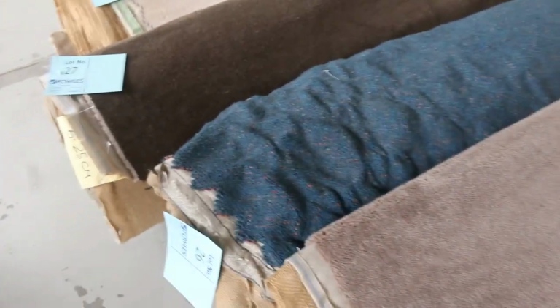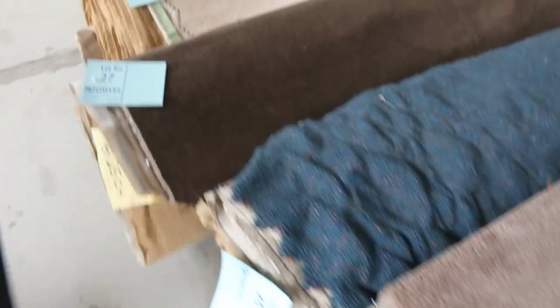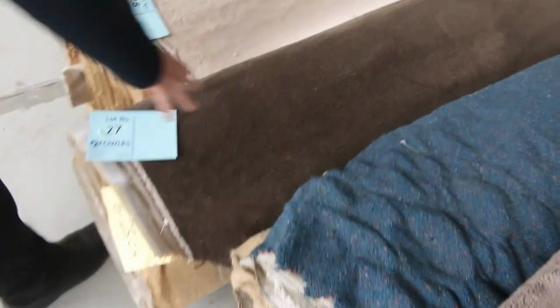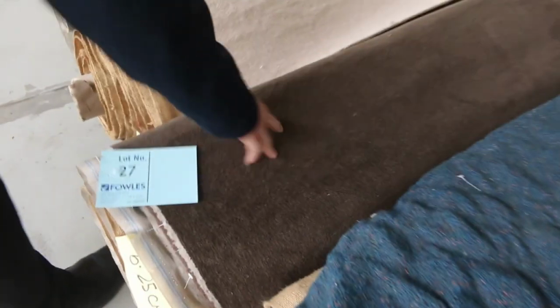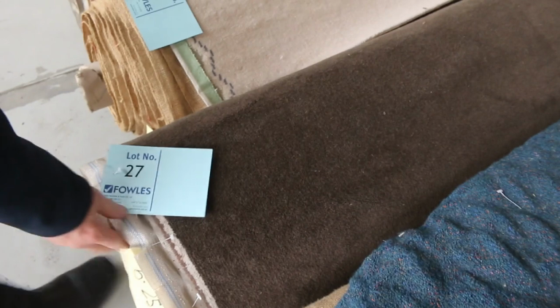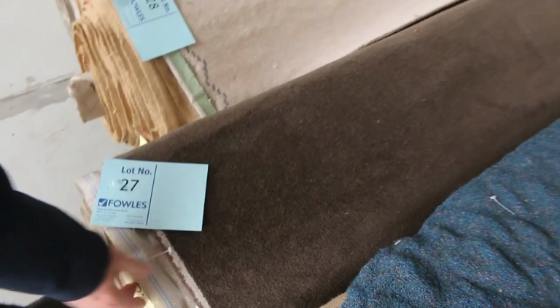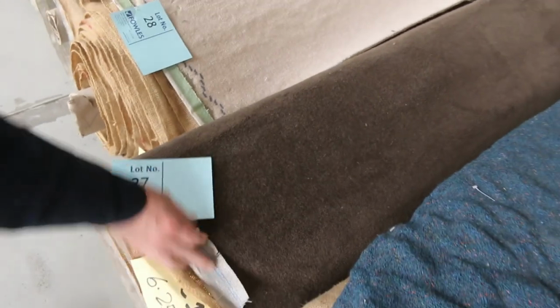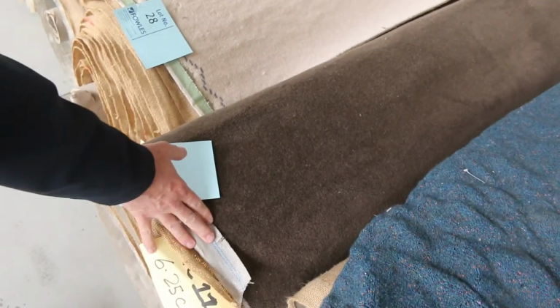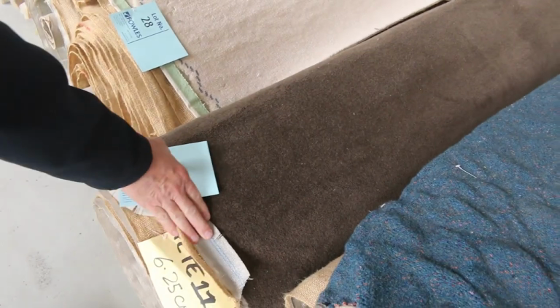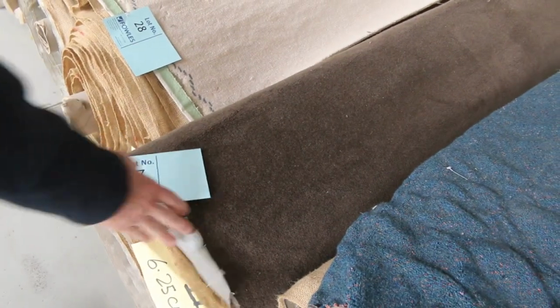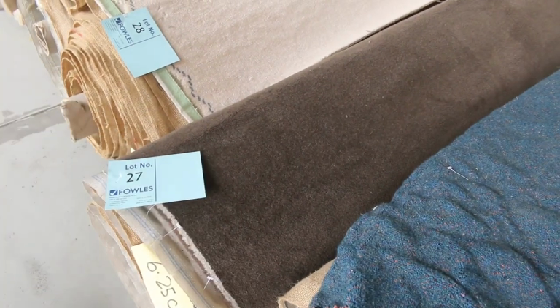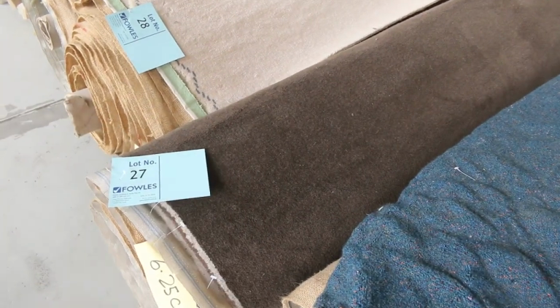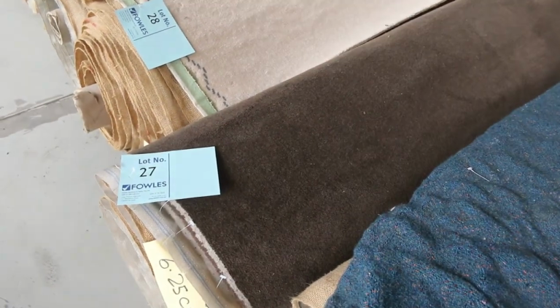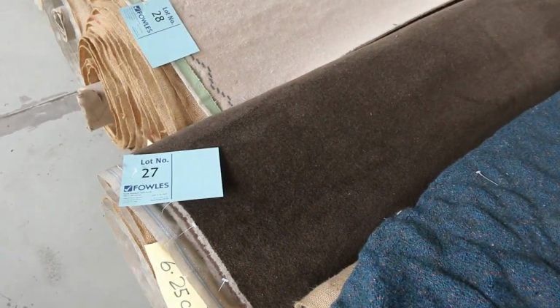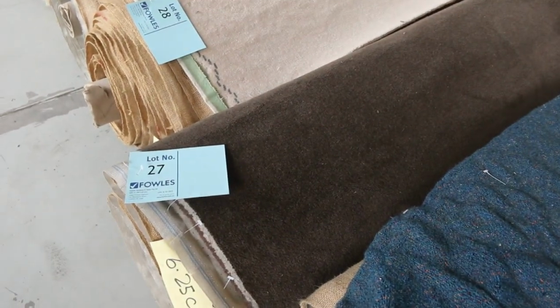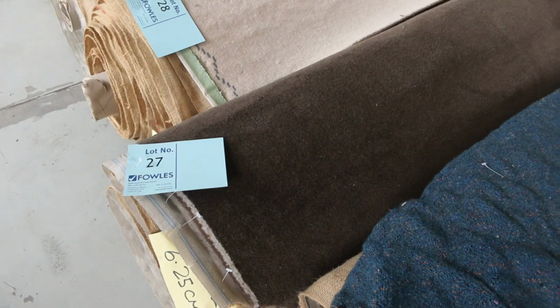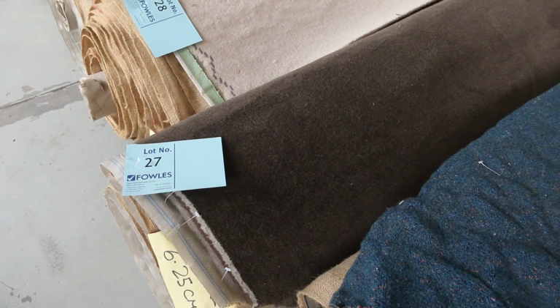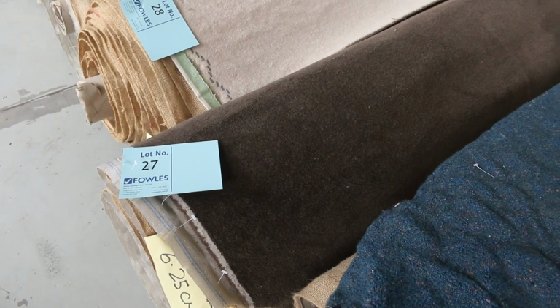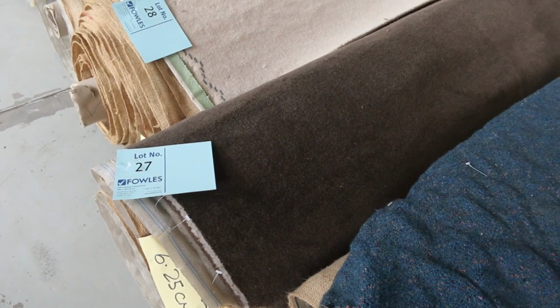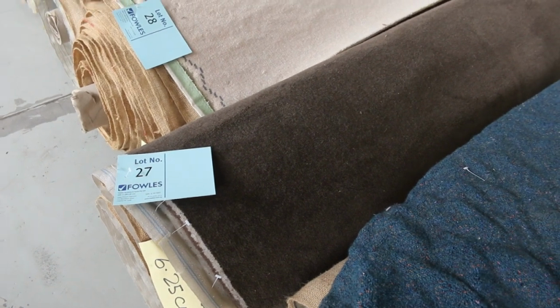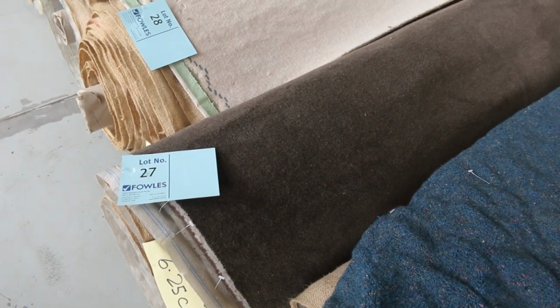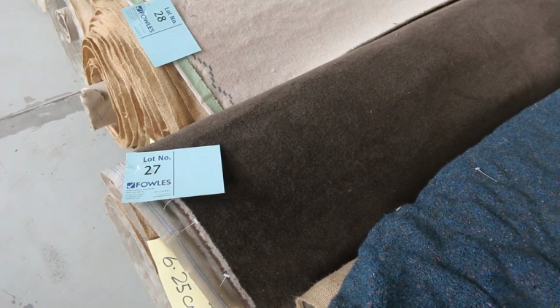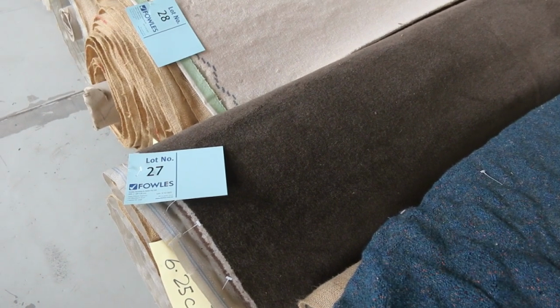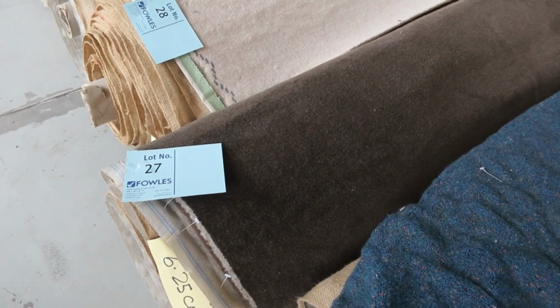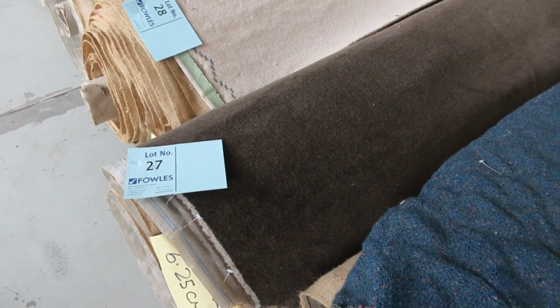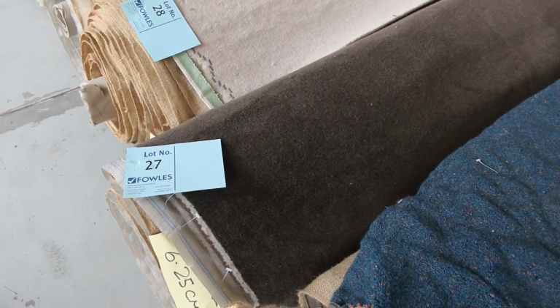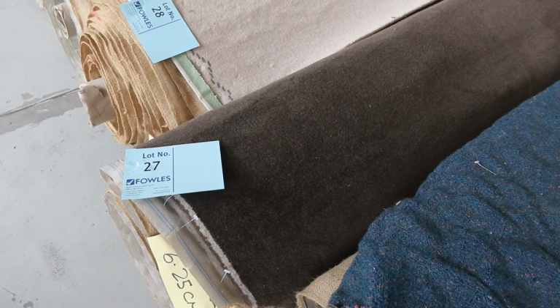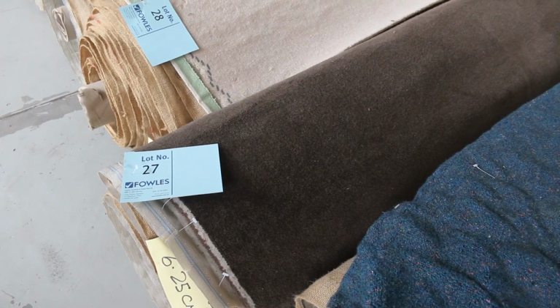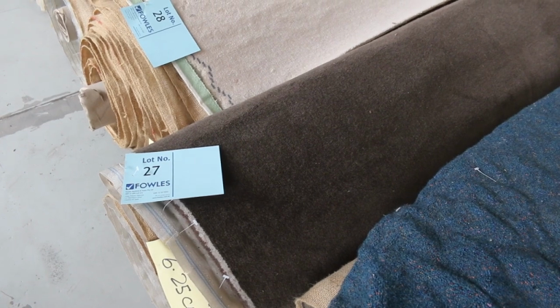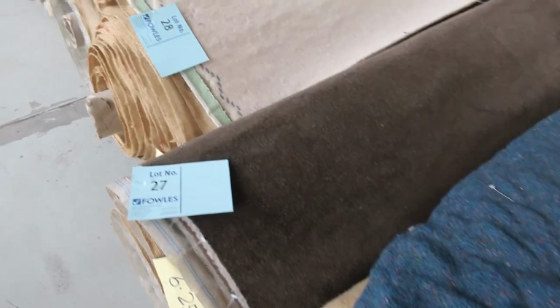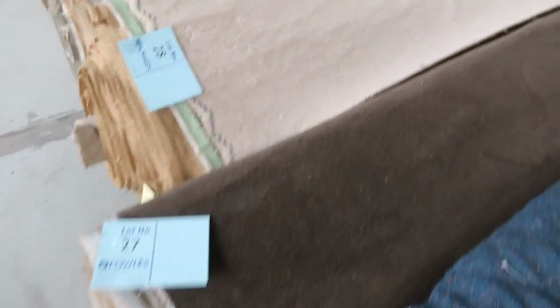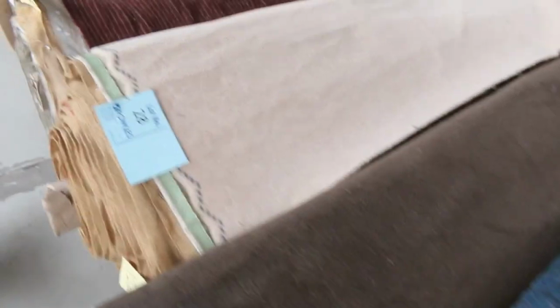Wool plush pile there — lot number 27. Nice little roll size, 6.25 metres in that one. That's a nice dark sort of chocolate brown. We normally retail around about $300 a metre and we'll start that one at $30, but I'll be thinking around about the $40 a metre mark.